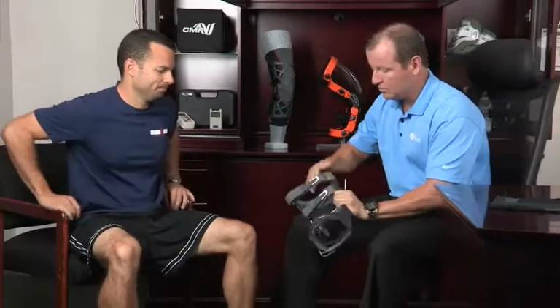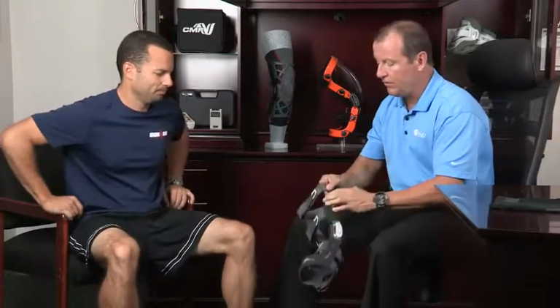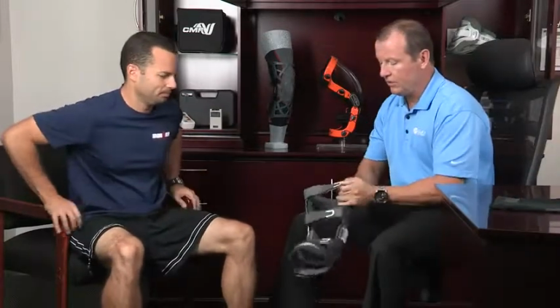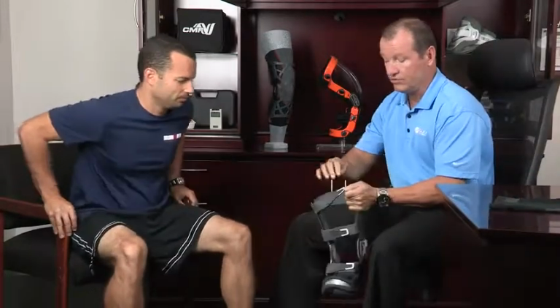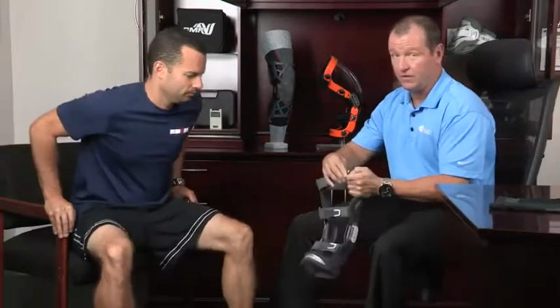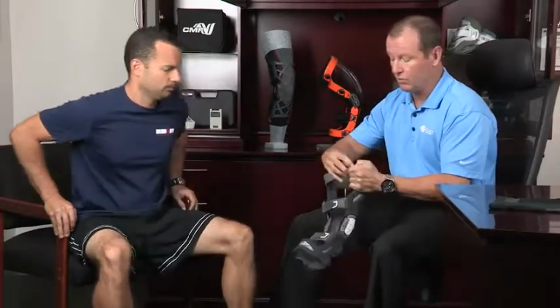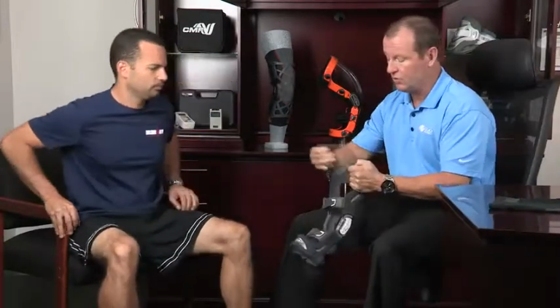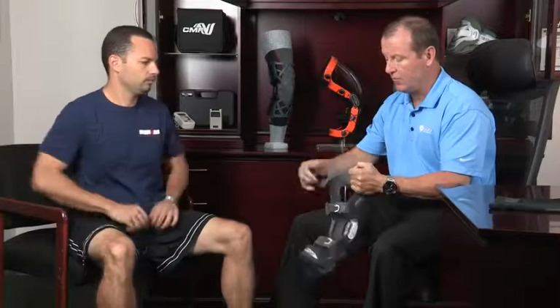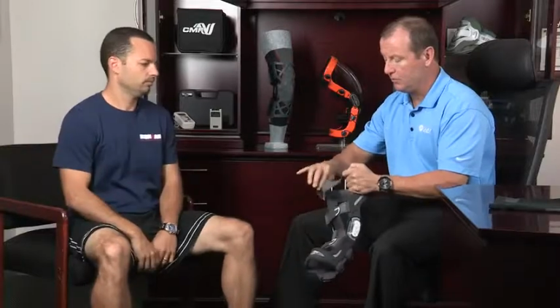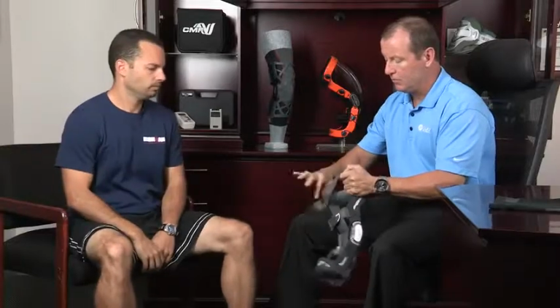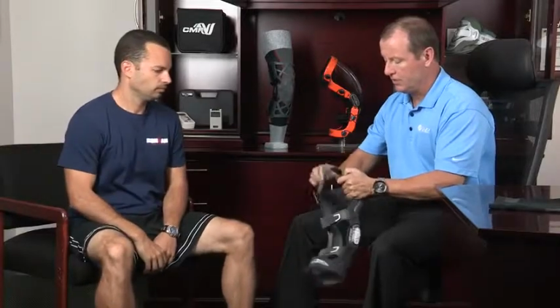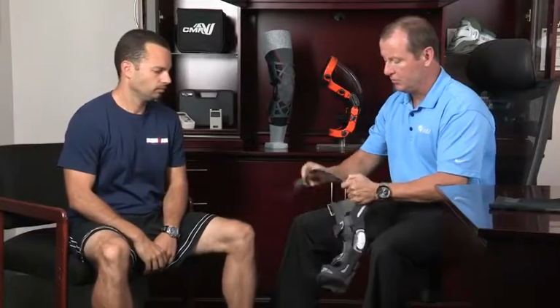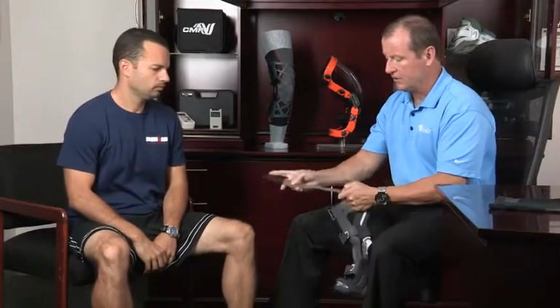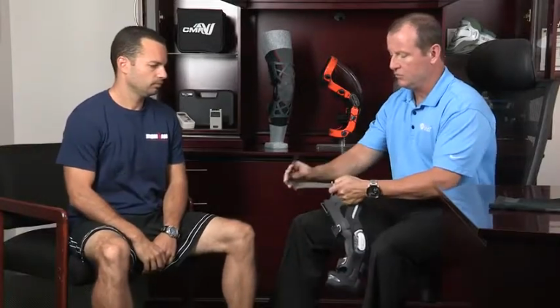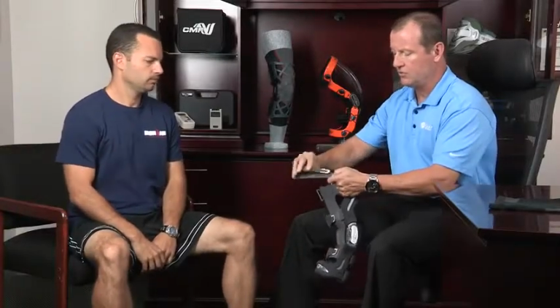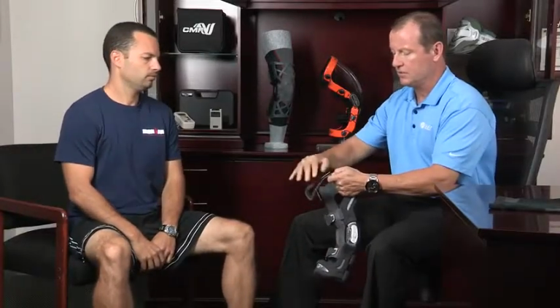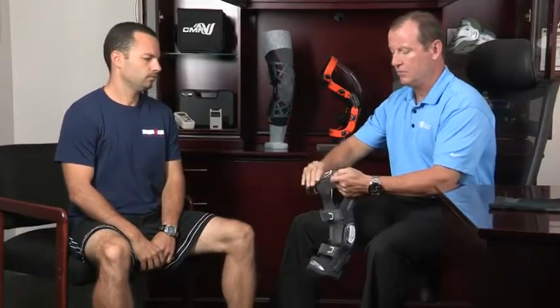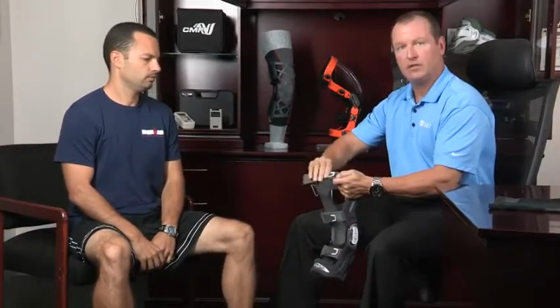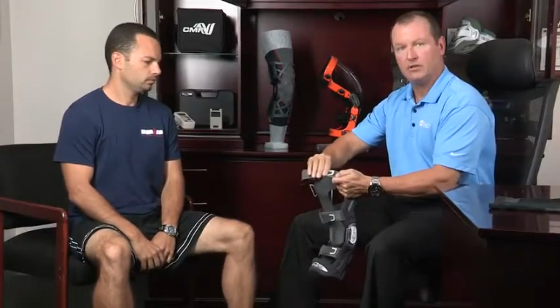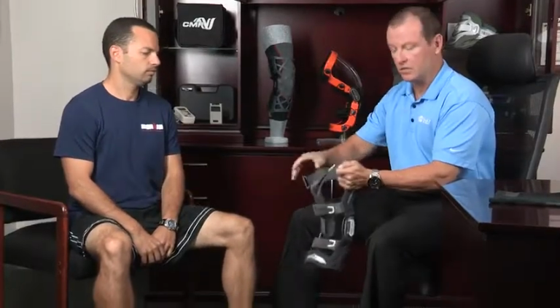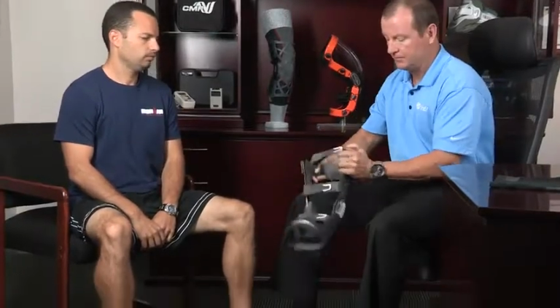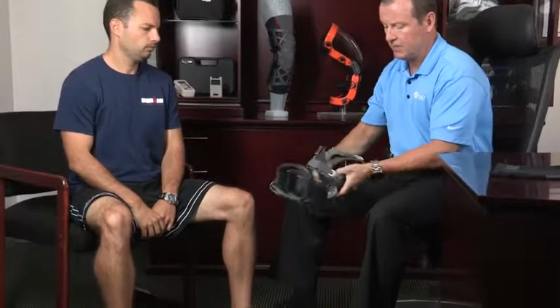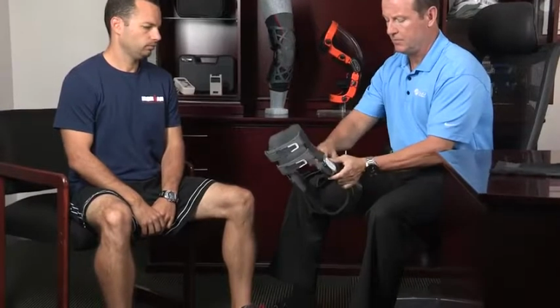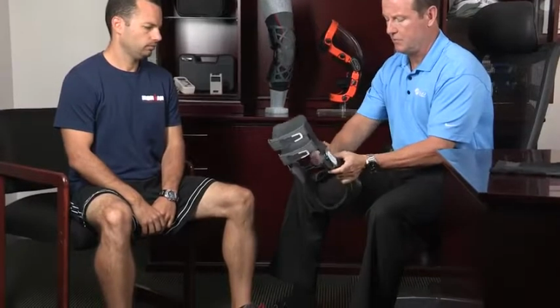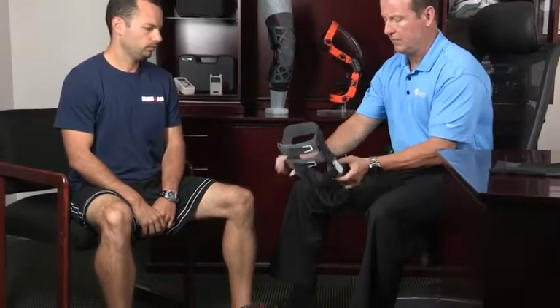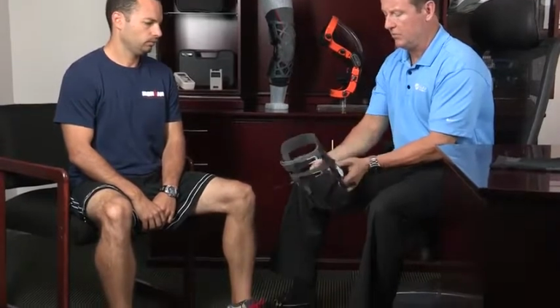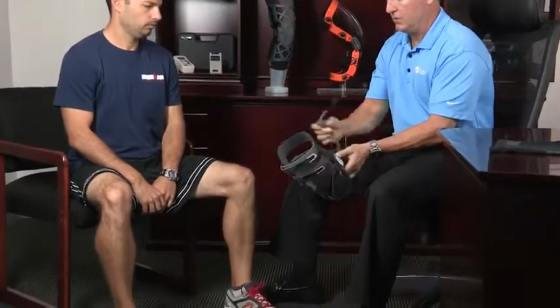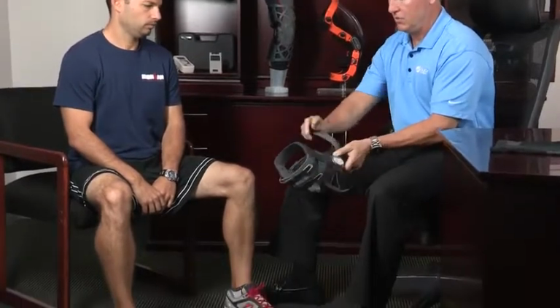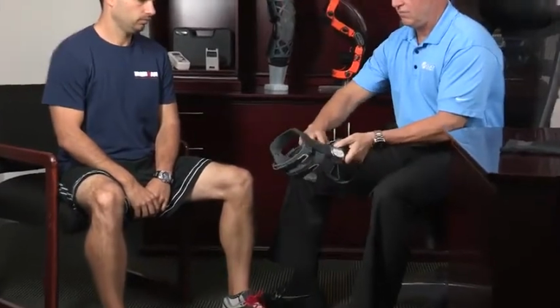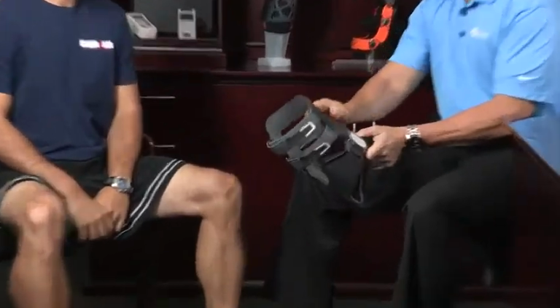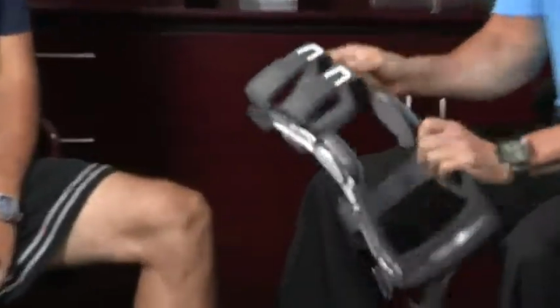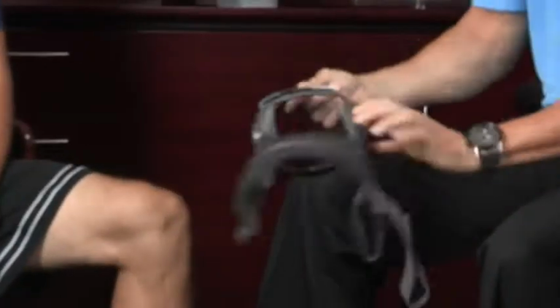One thing you want to know — there's a lot of Velcro here, so what may help you when you're taking your brace off is you put the straps back like this on themselves, kind of back here a little bit, and that way all the Velcro is out of the way.